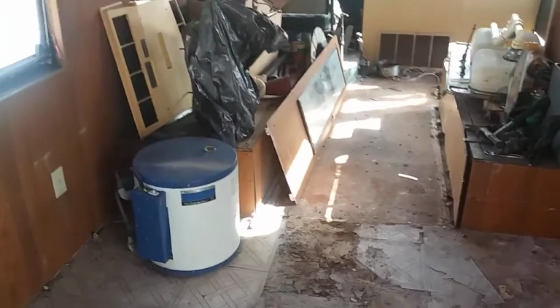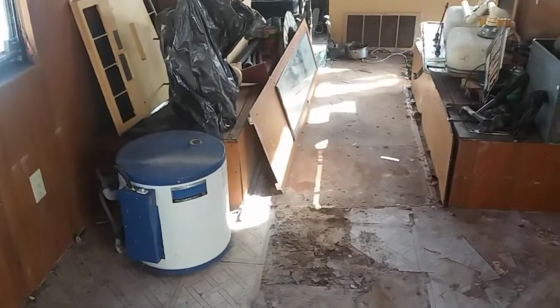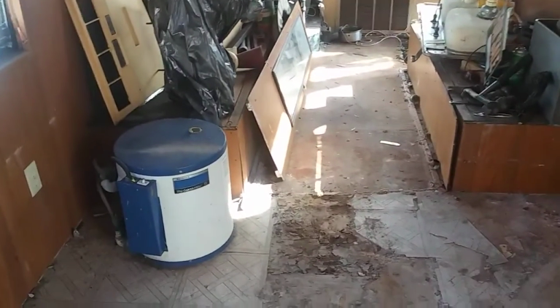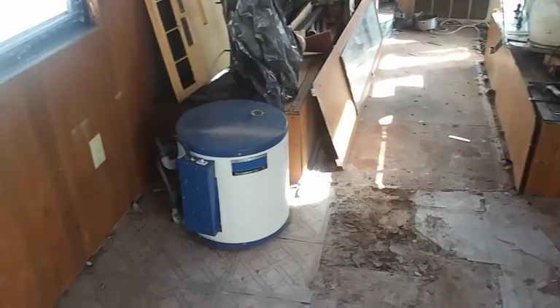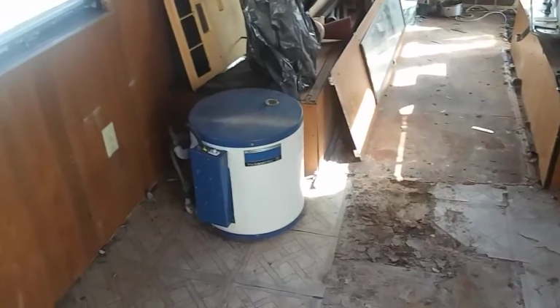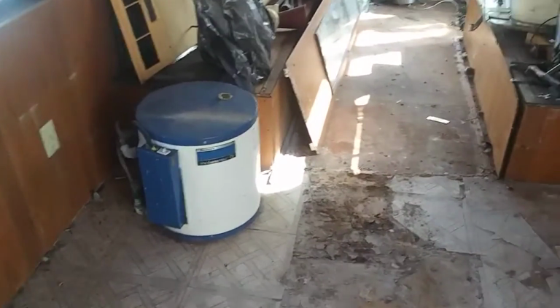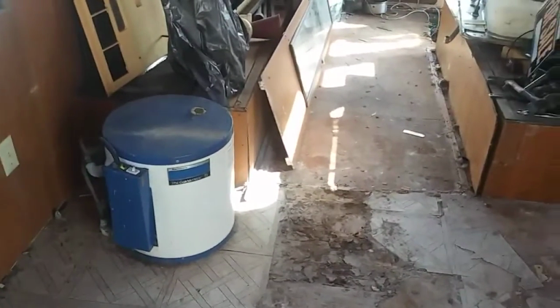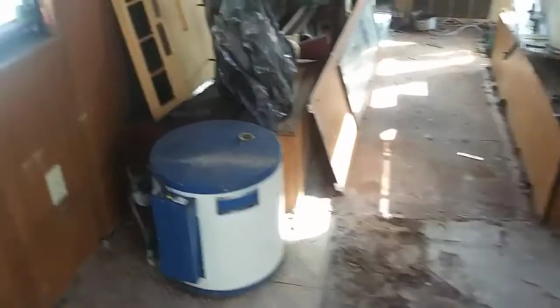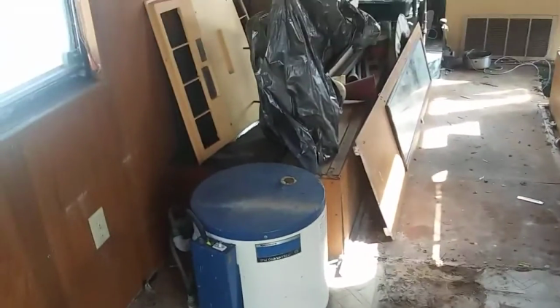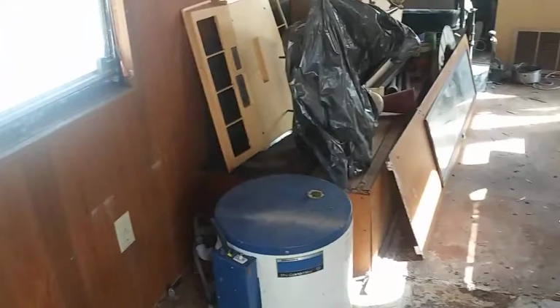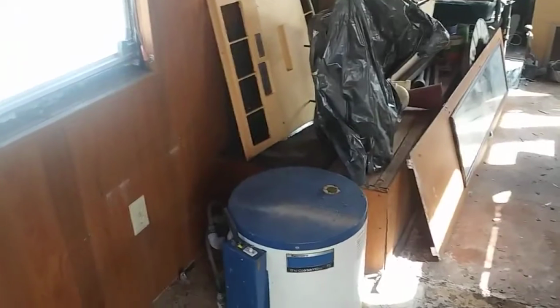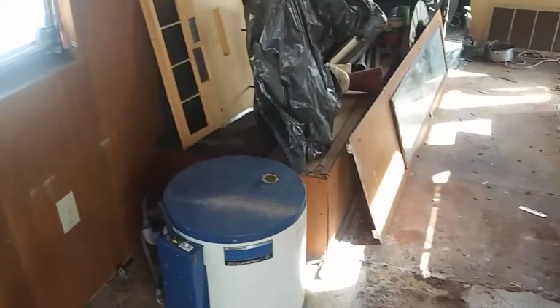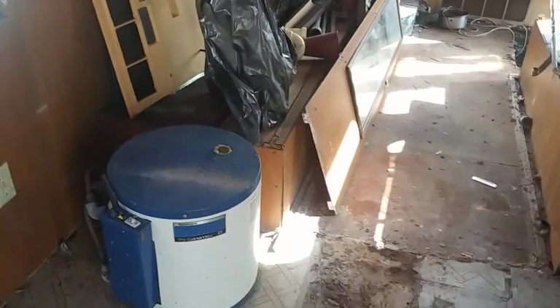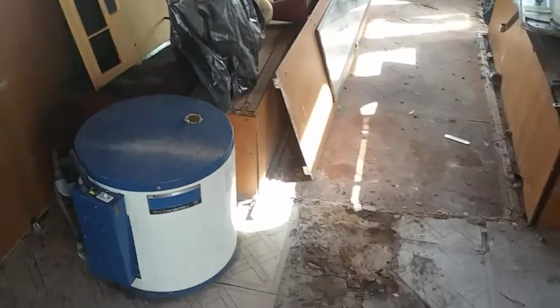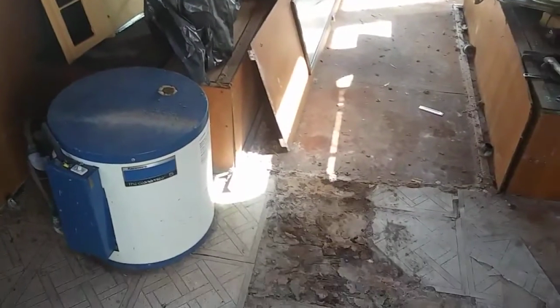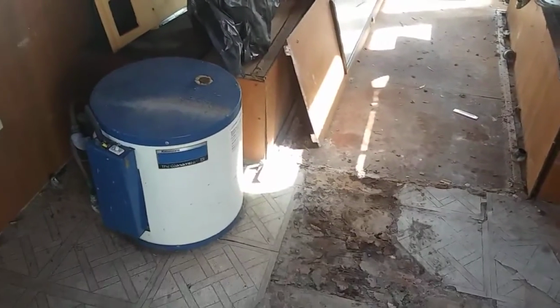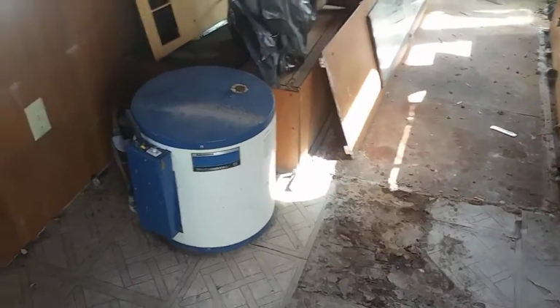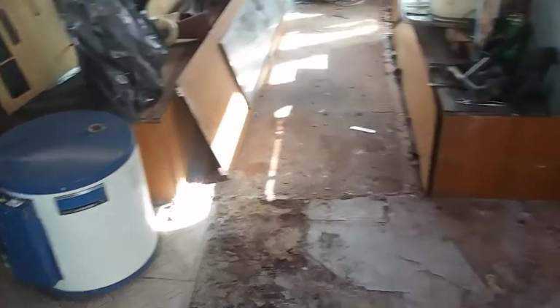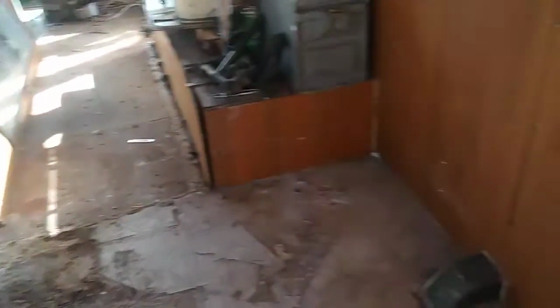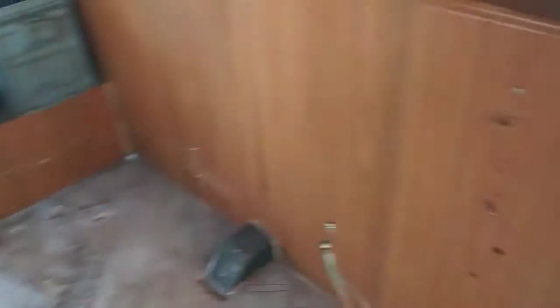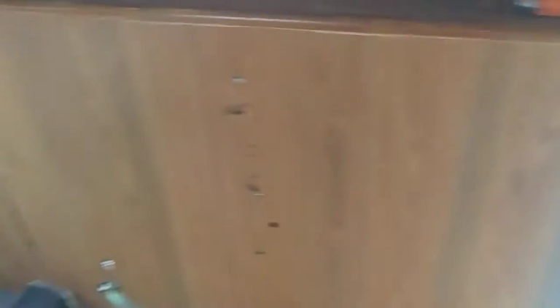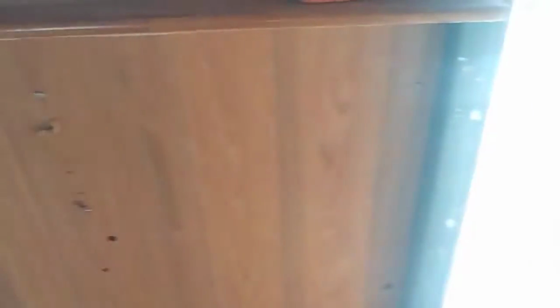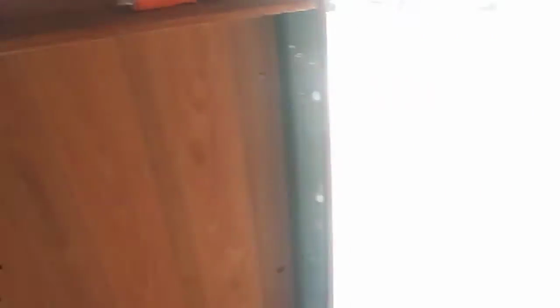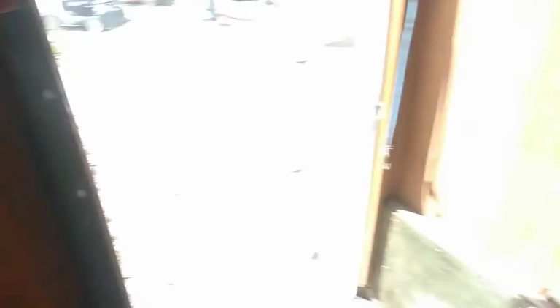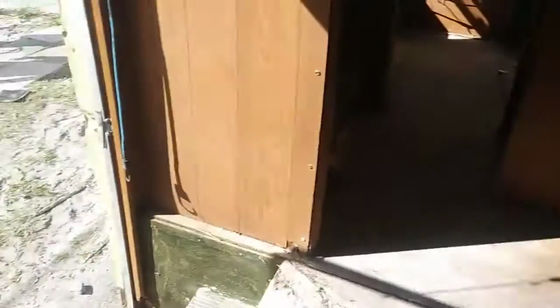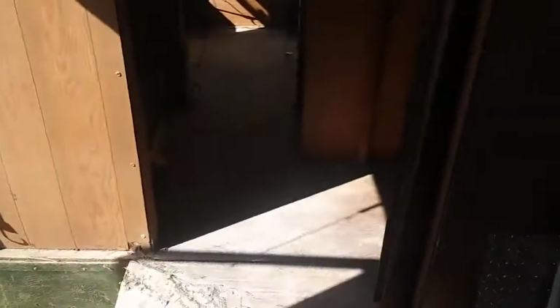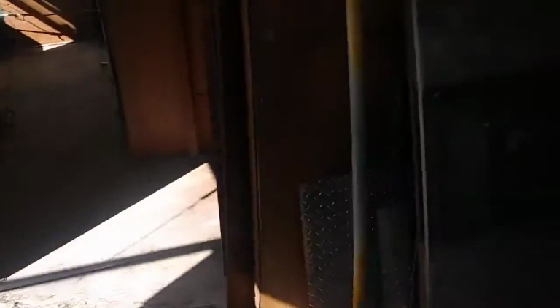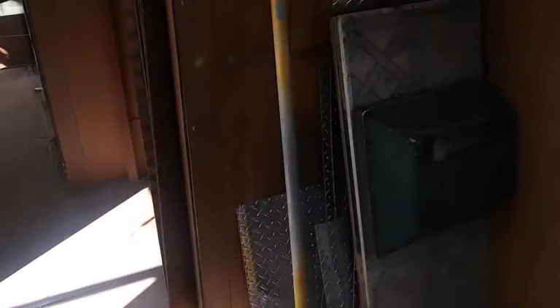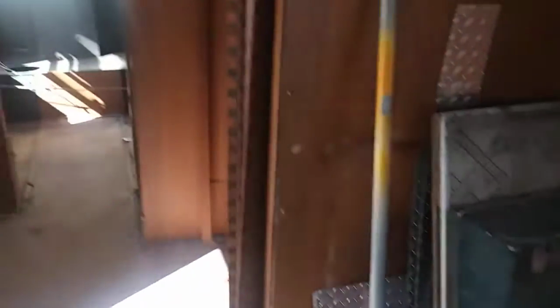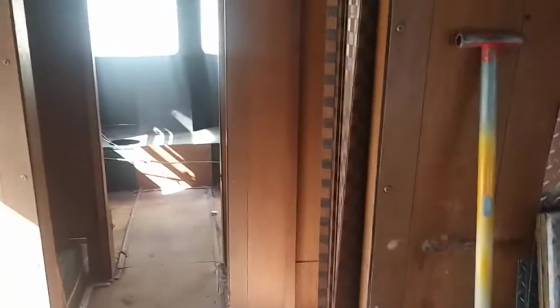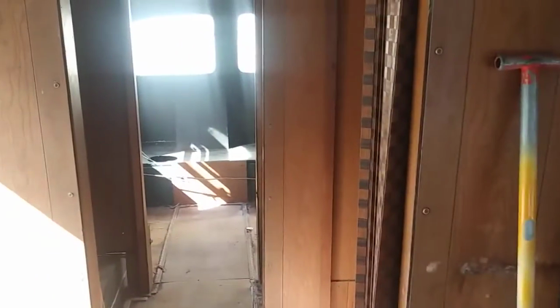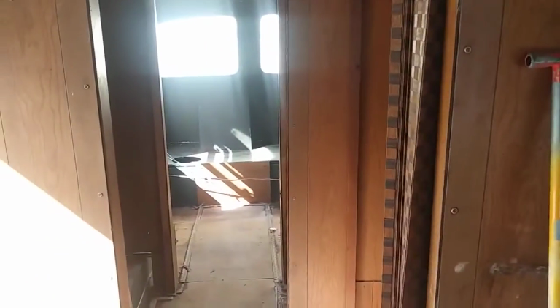I'm going to pull the hot water heater out, it's mounted in here. I'm going to put an instant hot water heater instead — probably going to do an electric one right there where that one was.